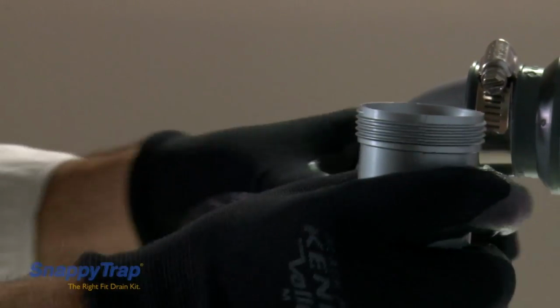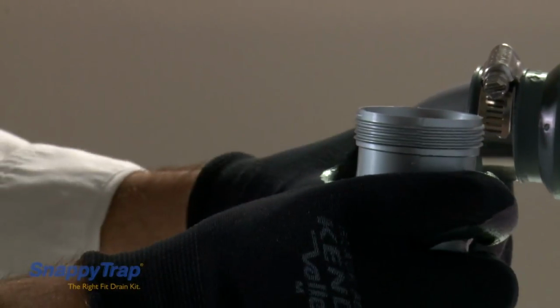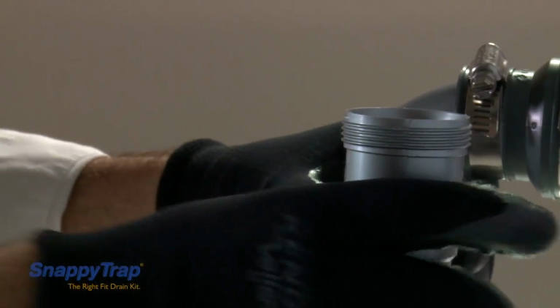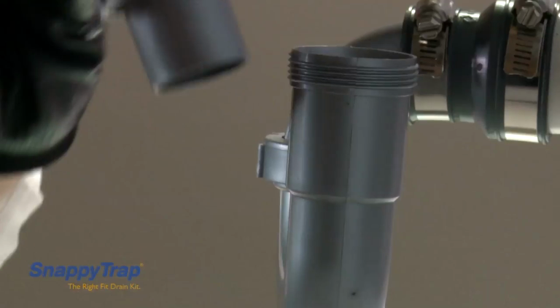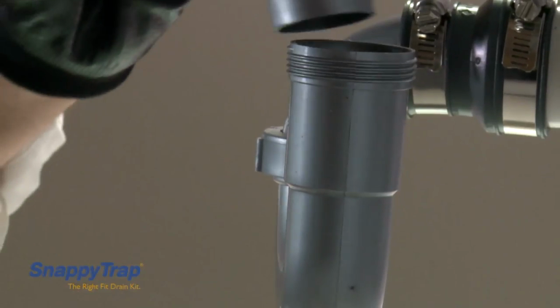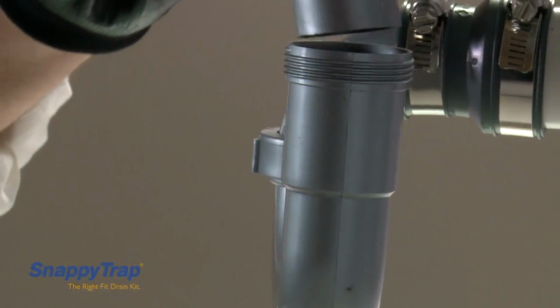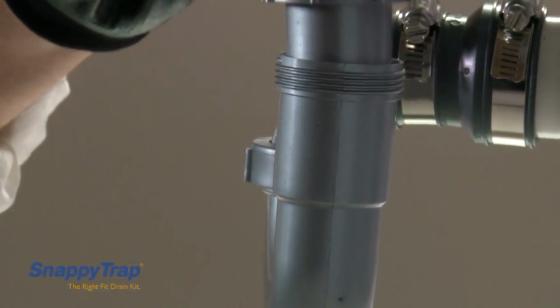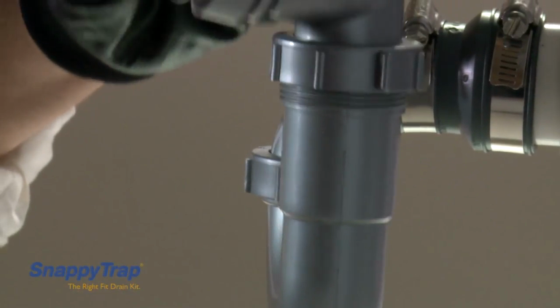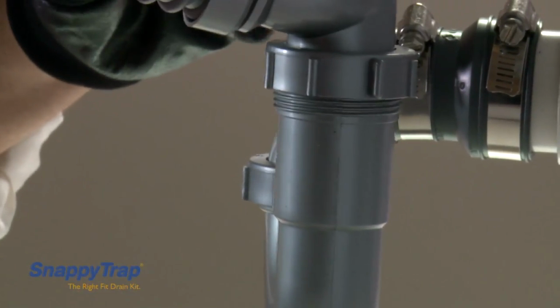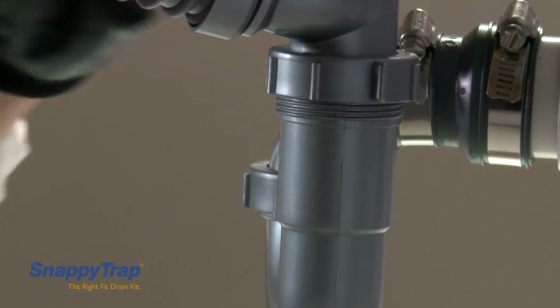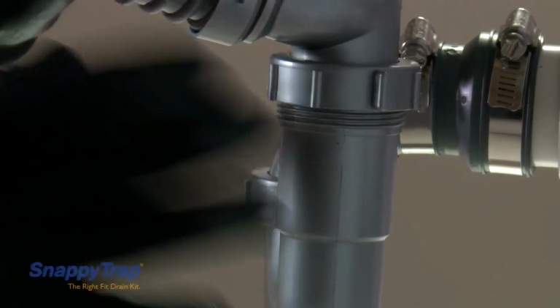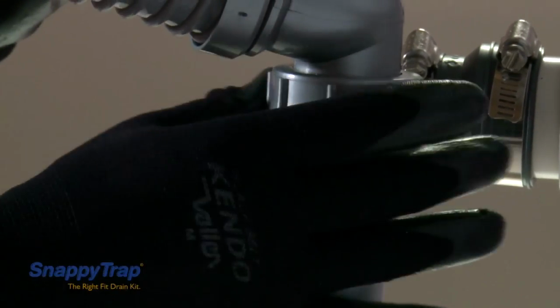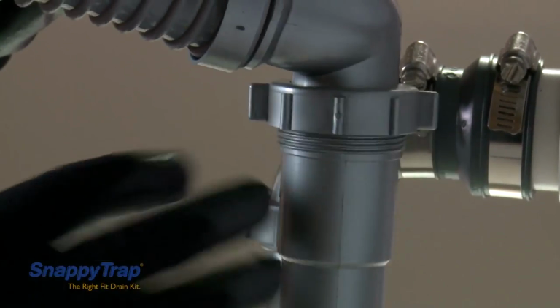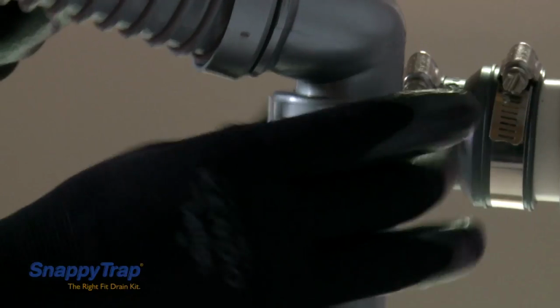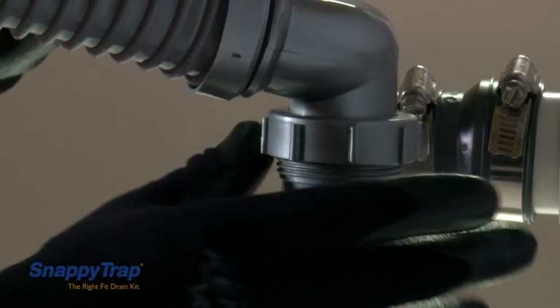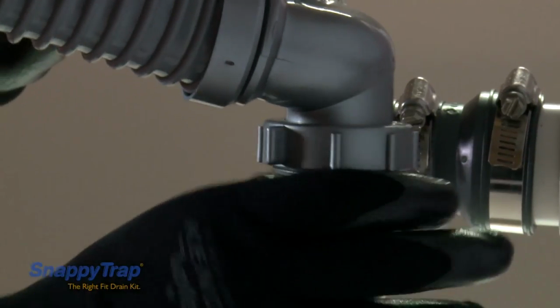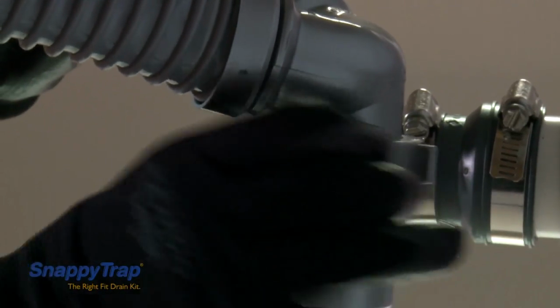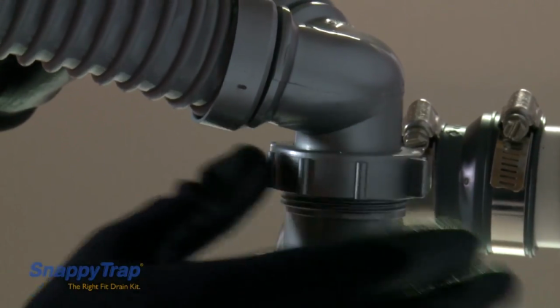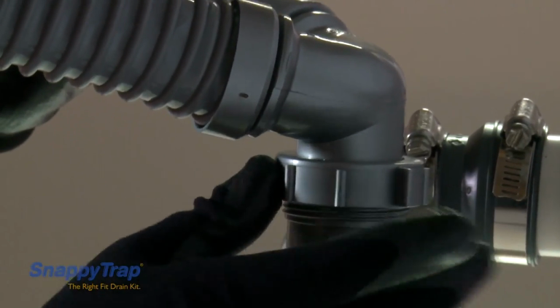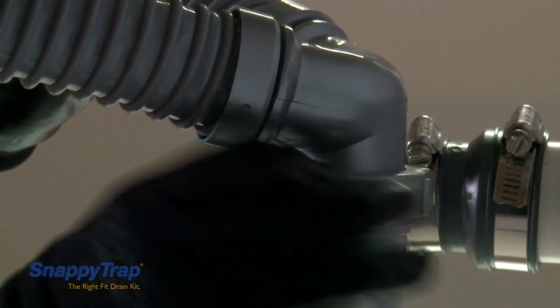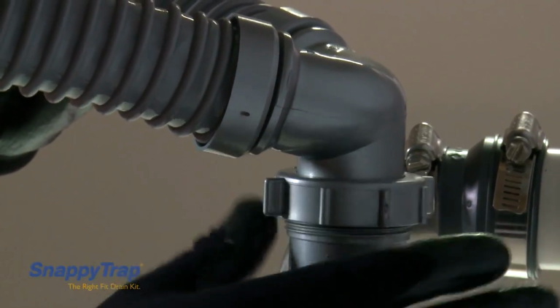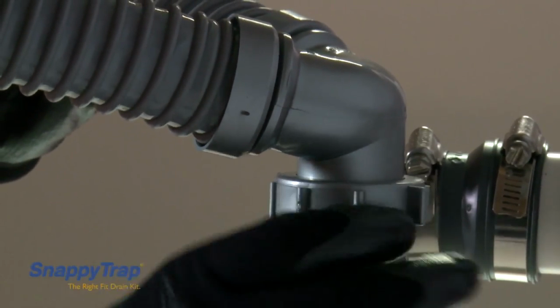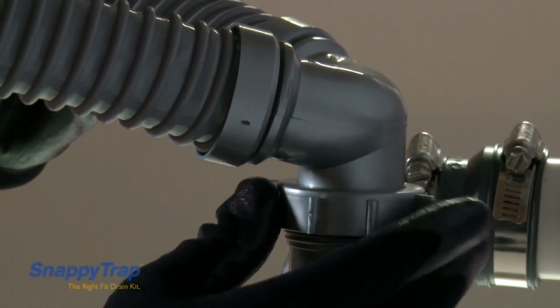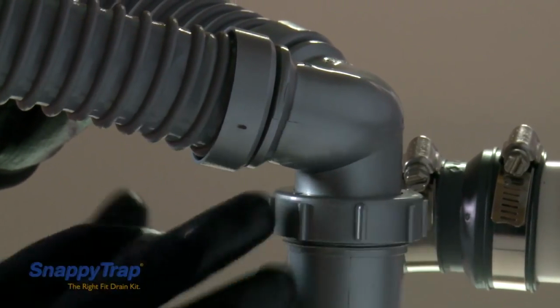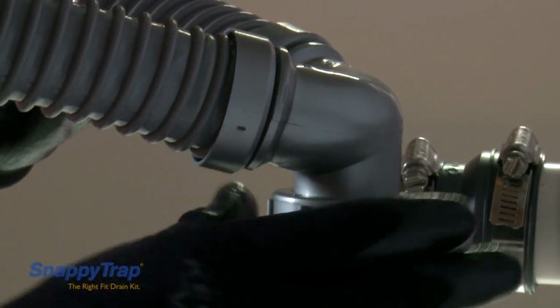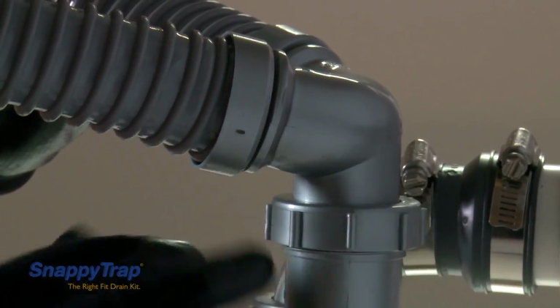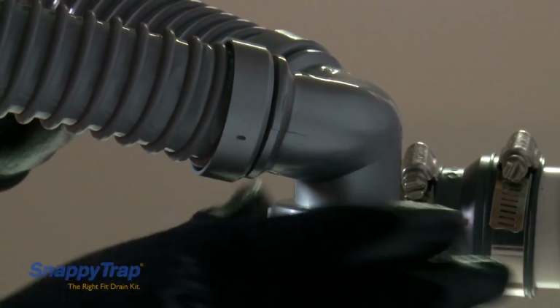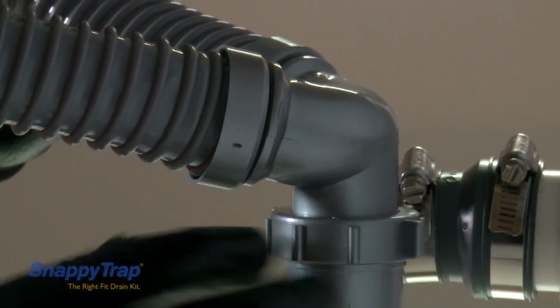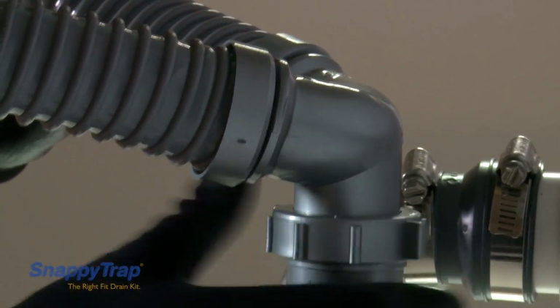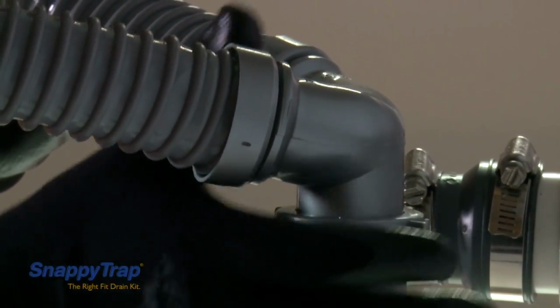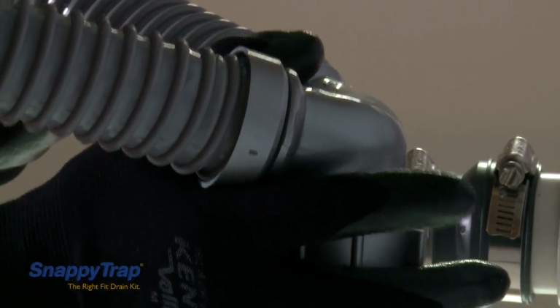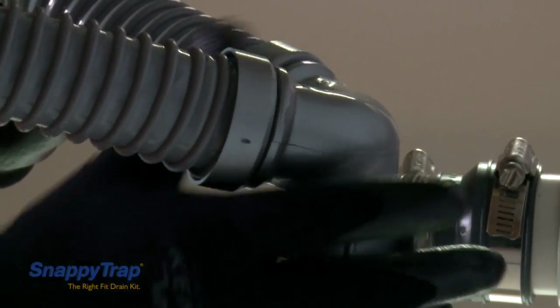Insert the P-trap into the coupling. Make sure it goes in all the way and does not hang down. Retighten the screws on the coupling once the P-trap is in place.